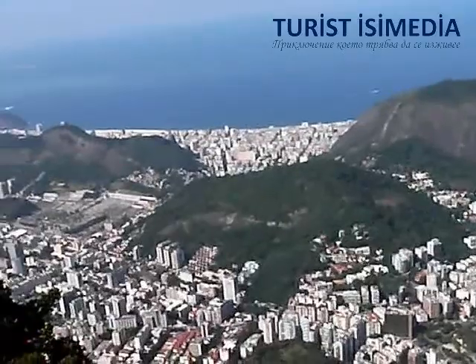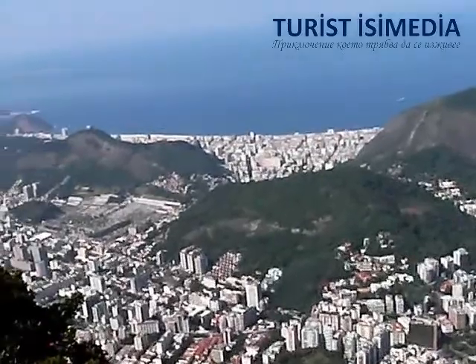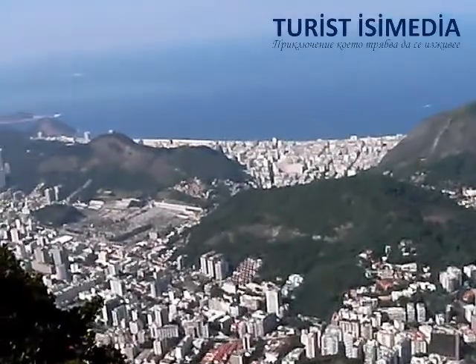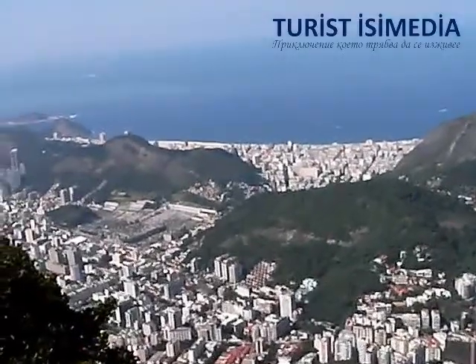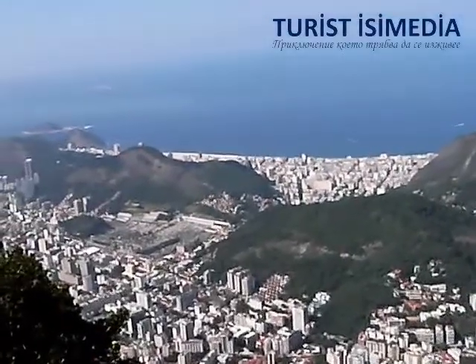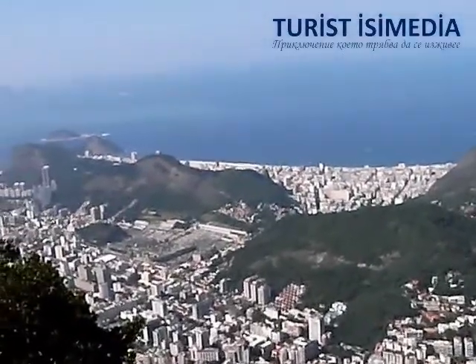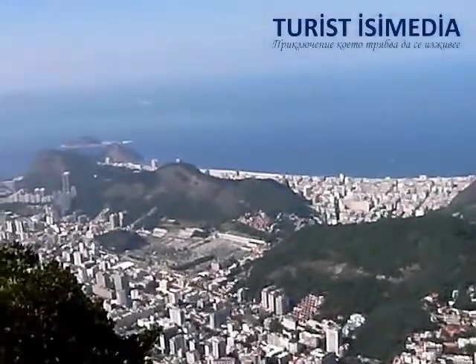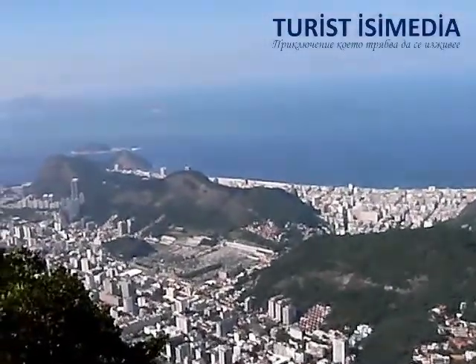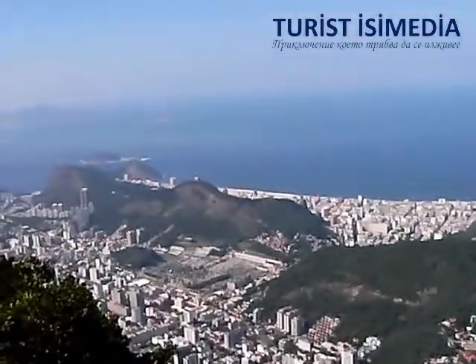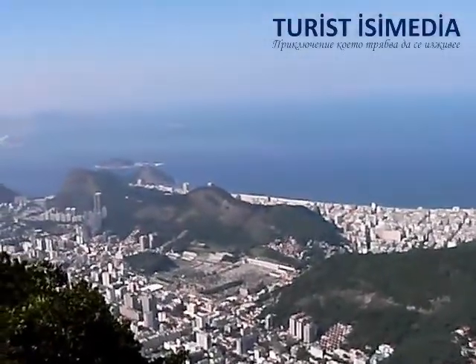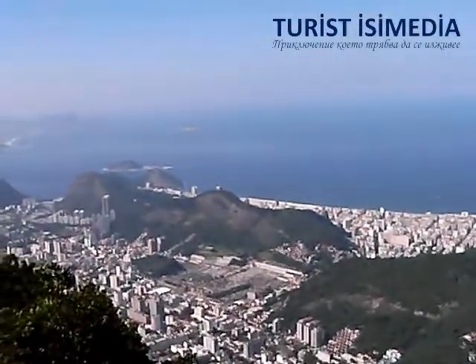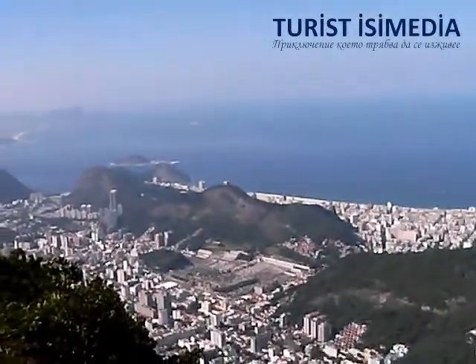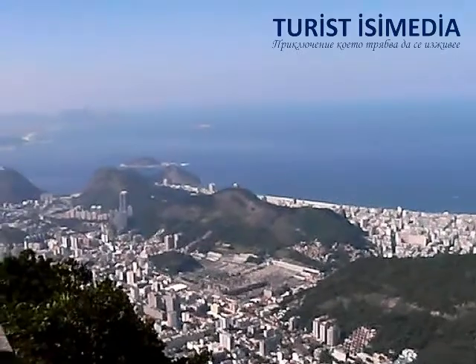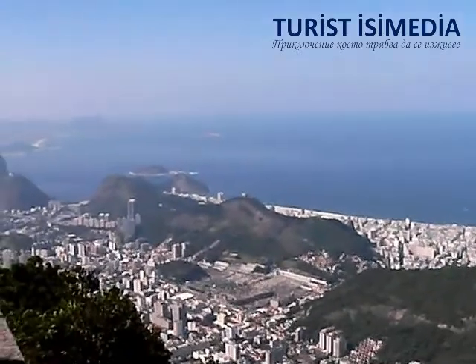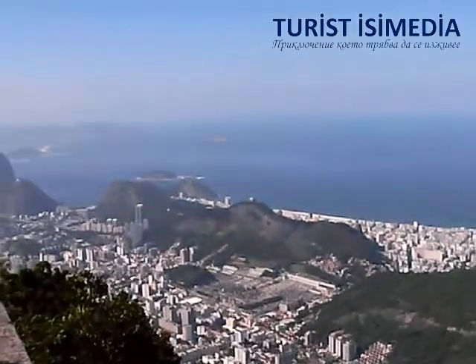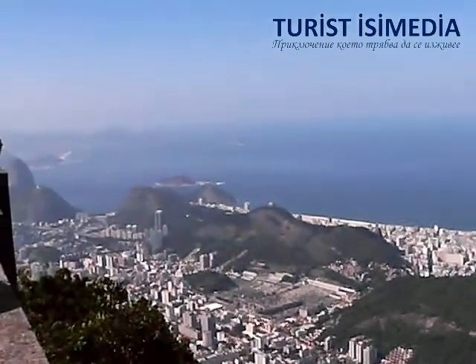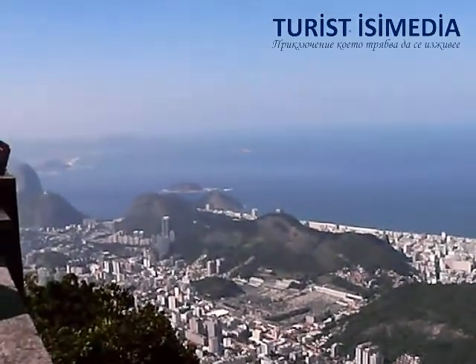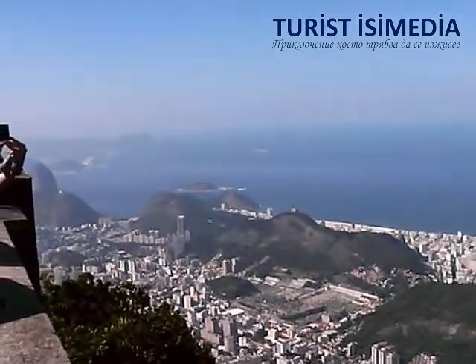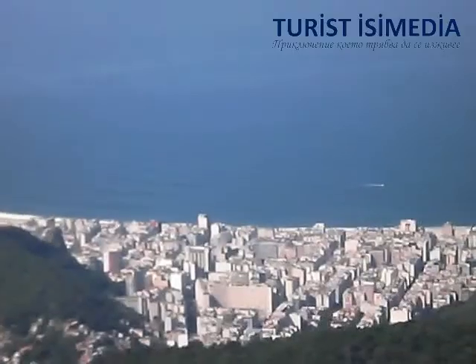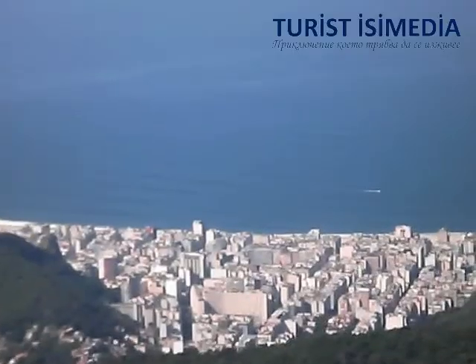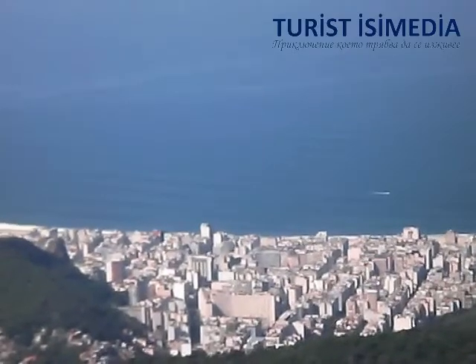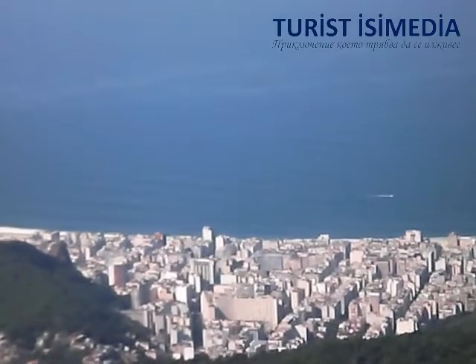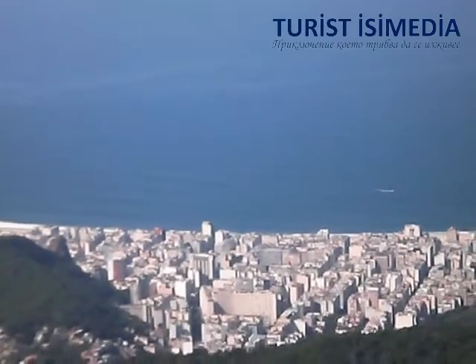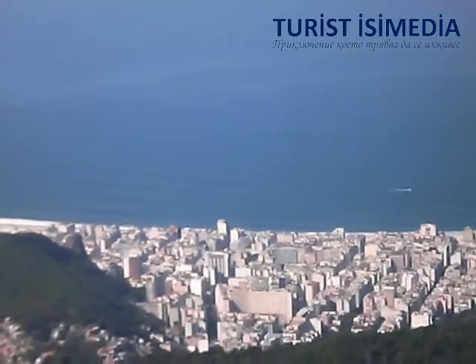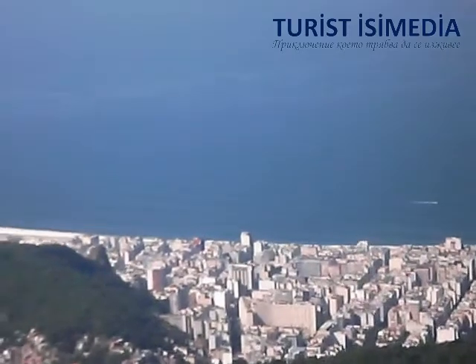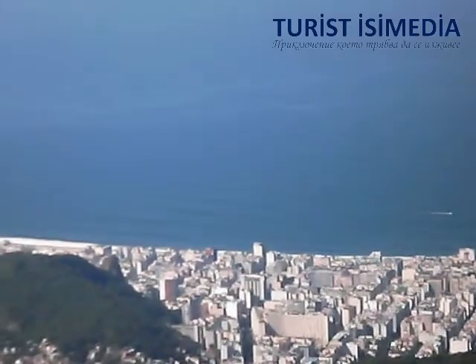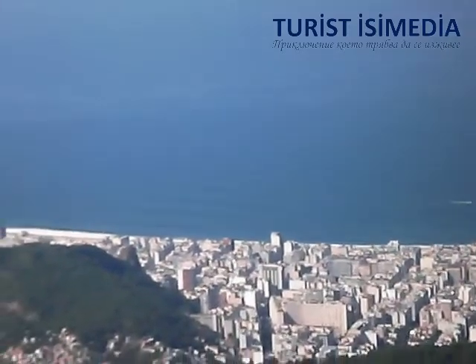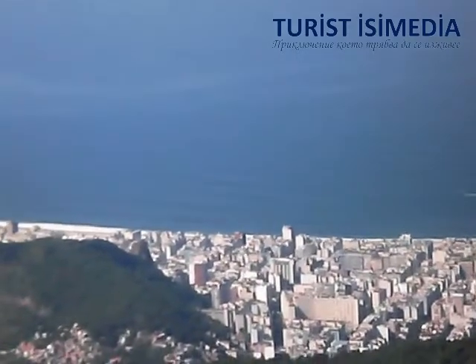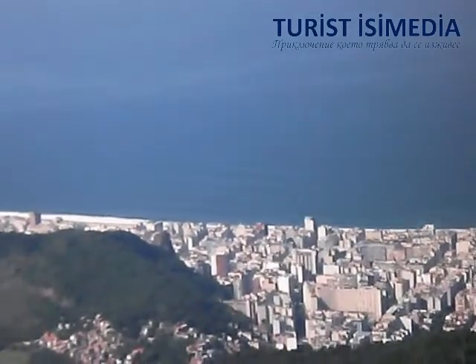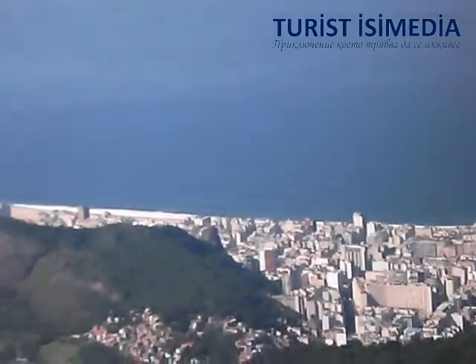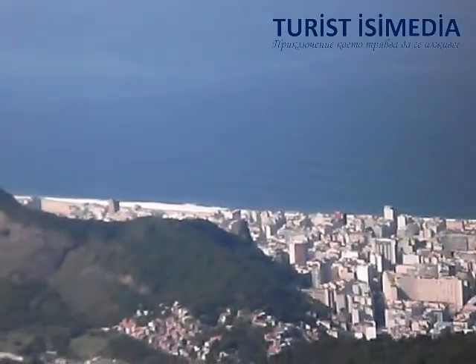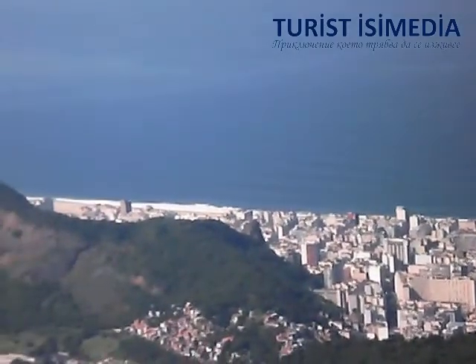I want to give you some explanation about here. Copacabana is between these two rocks, and then we have the lagoon. Here is the entrance for the tunnel.